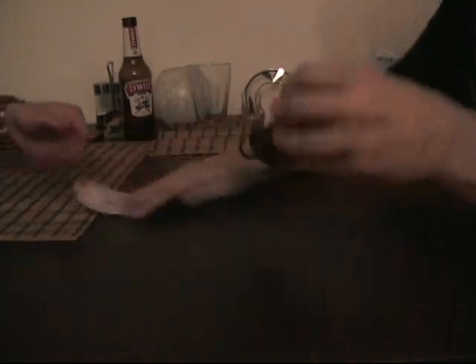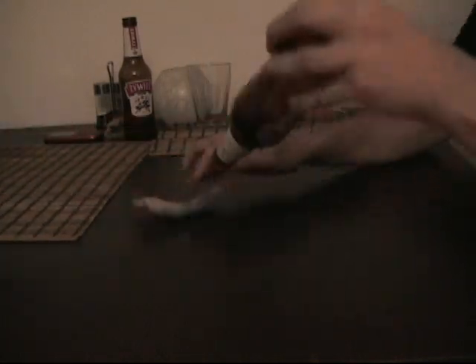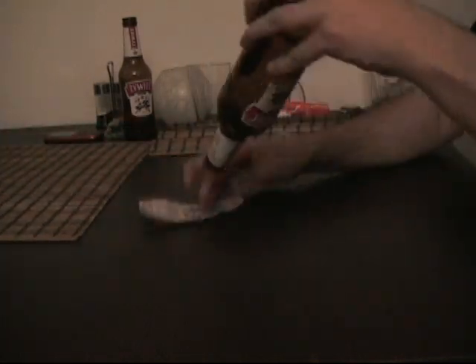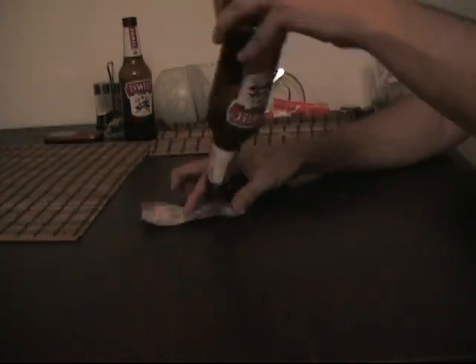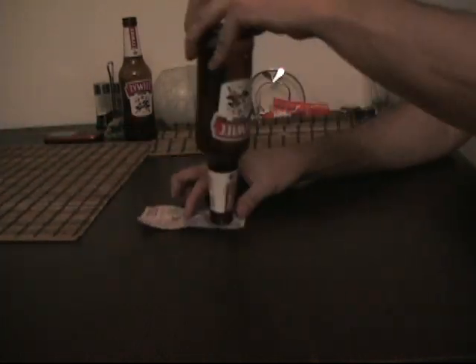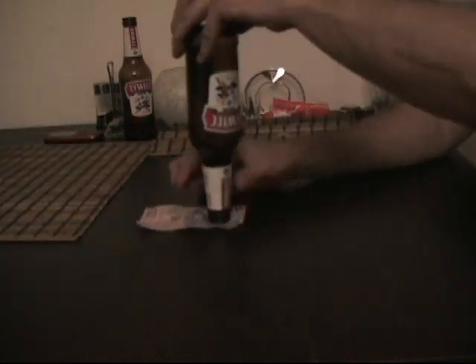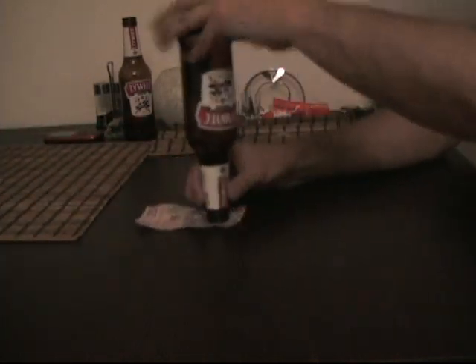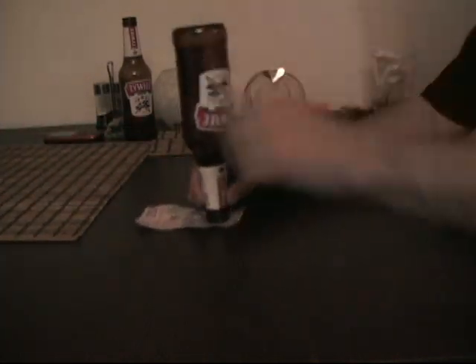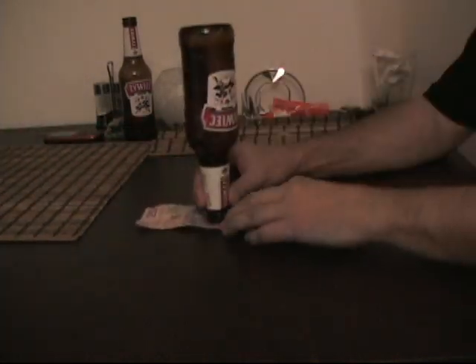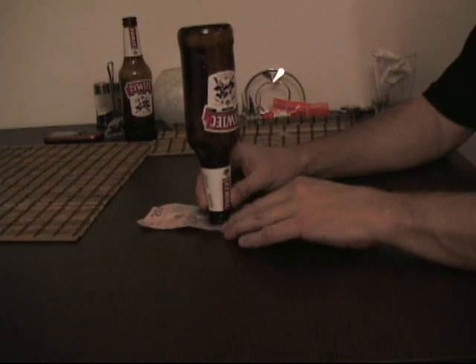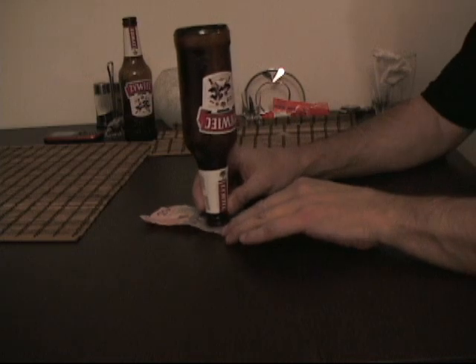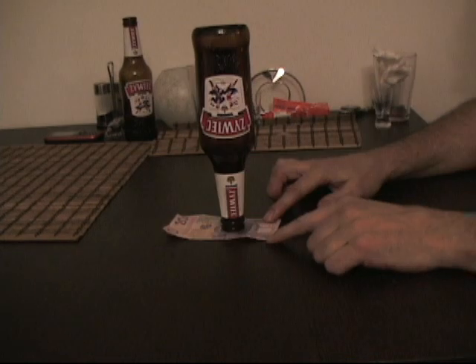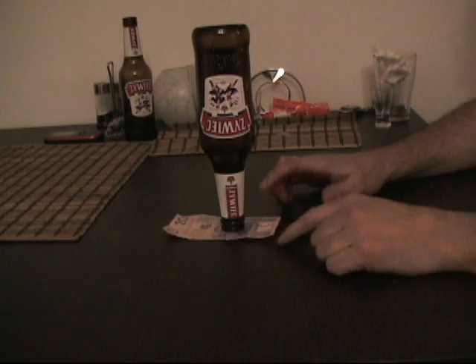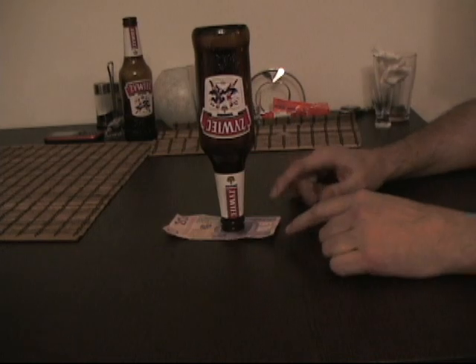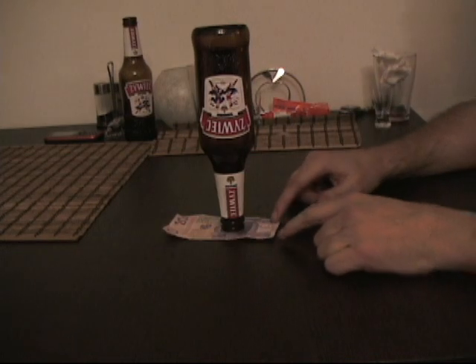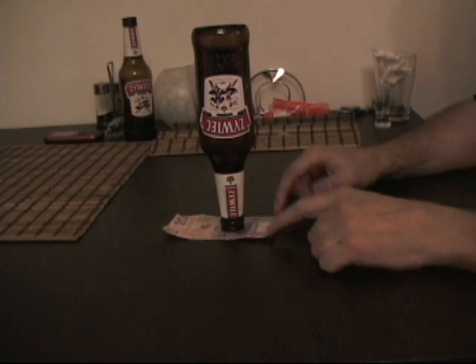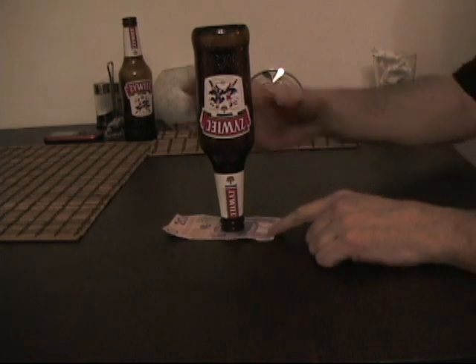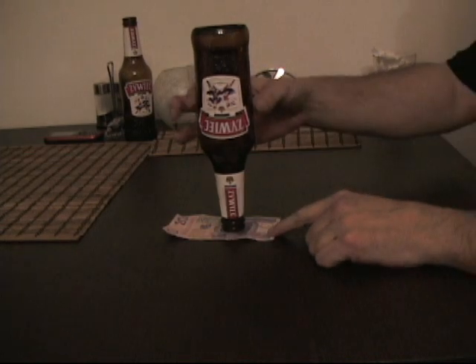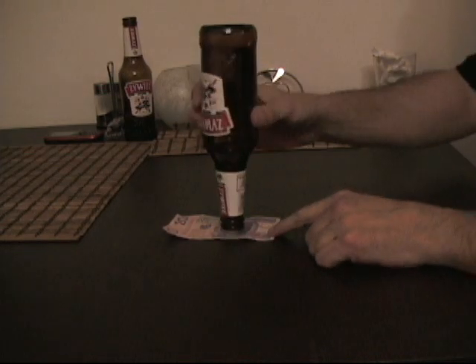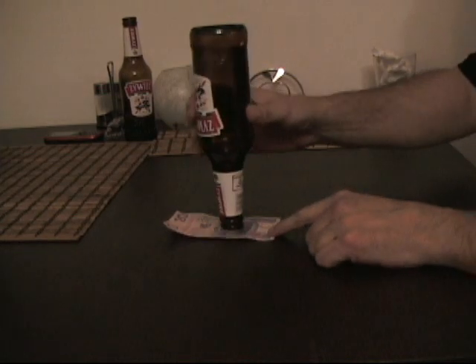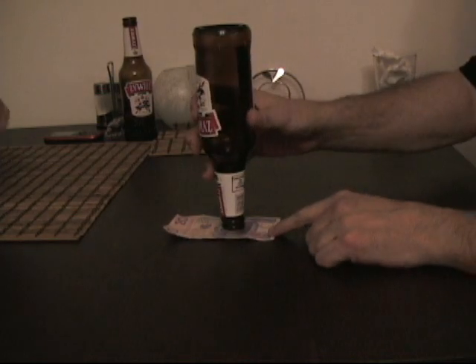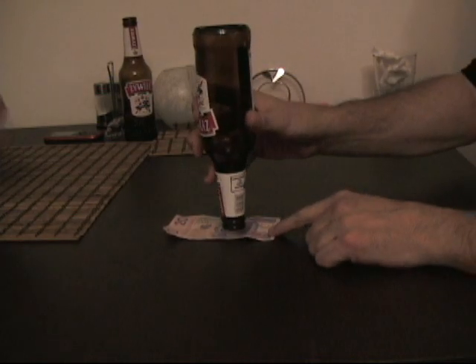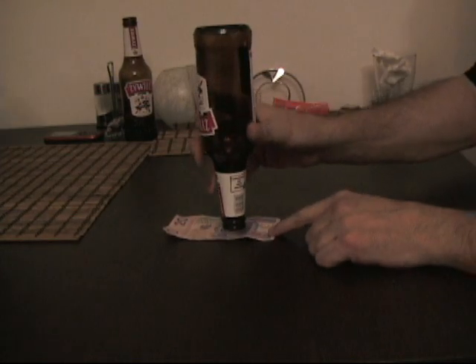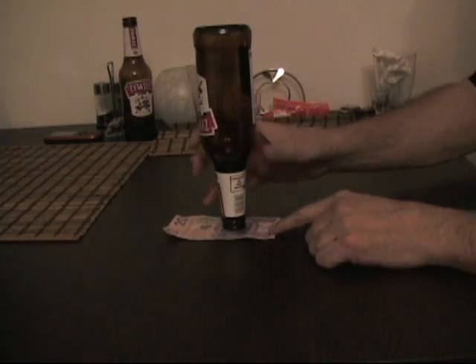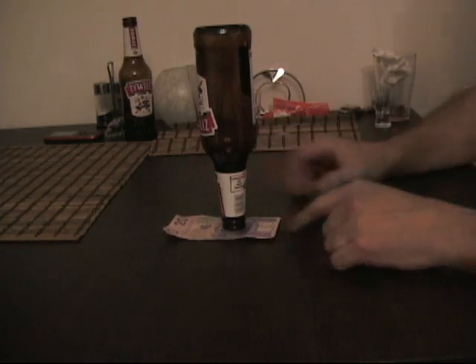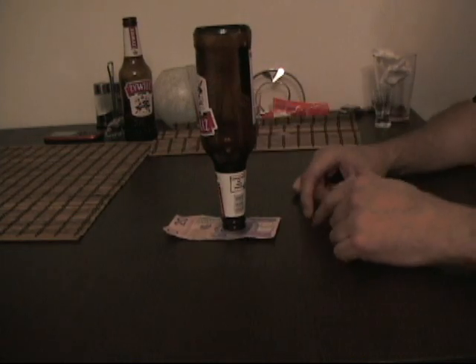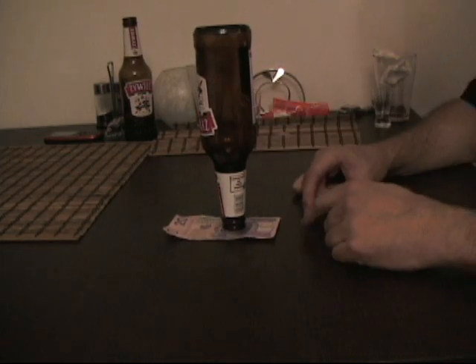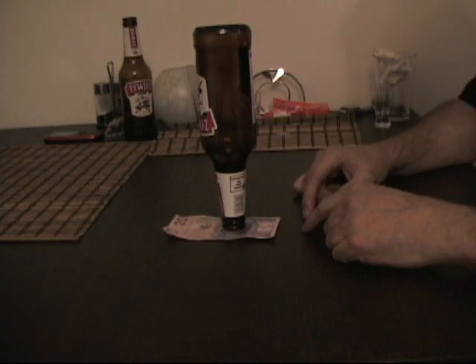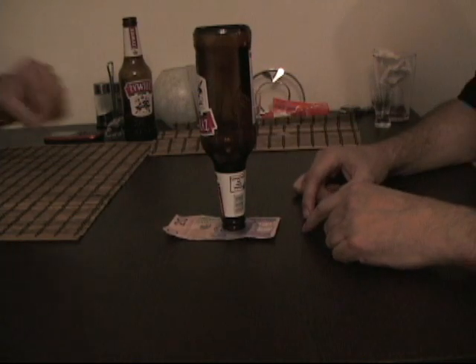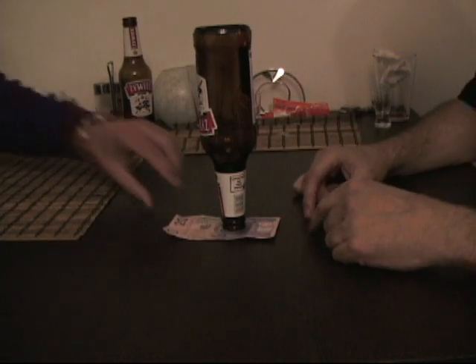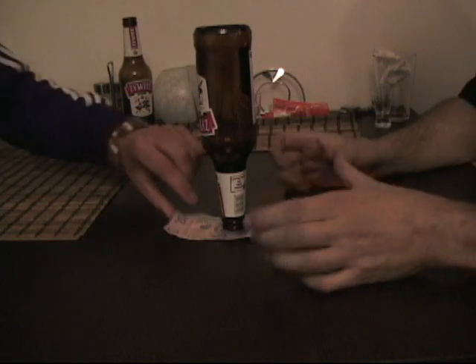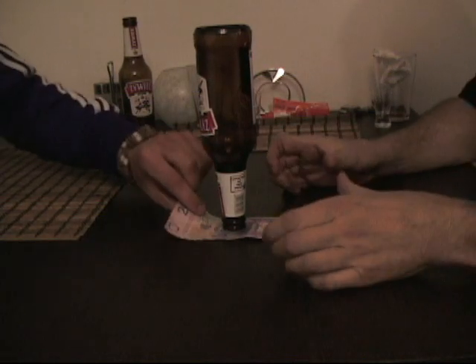Okay, try it one more time without killing me. Try it again. Okay, here we go. Try again.